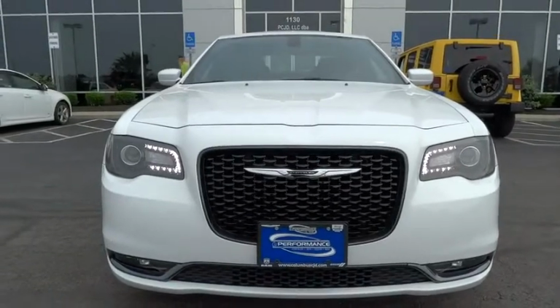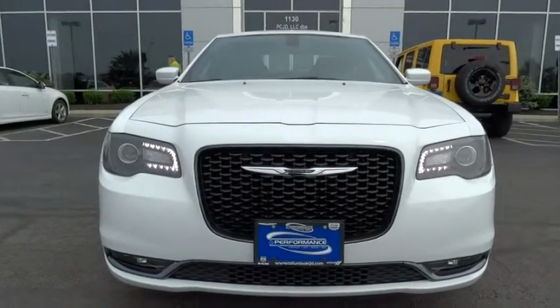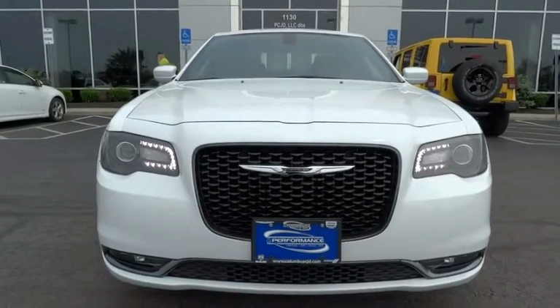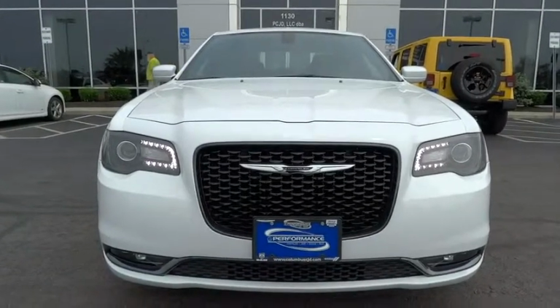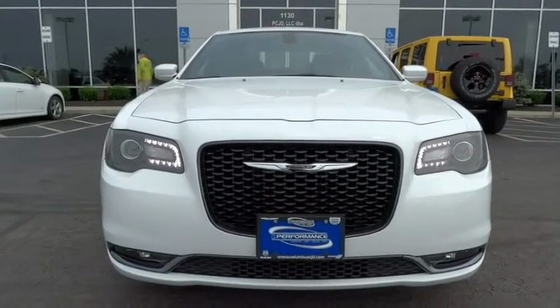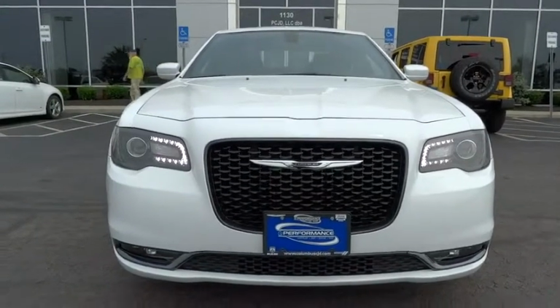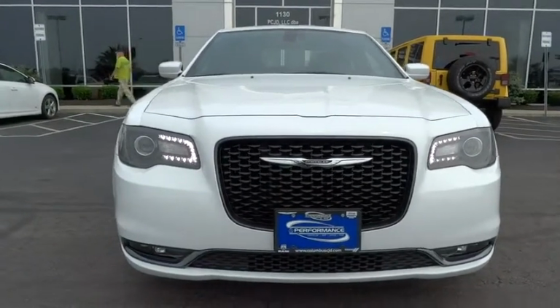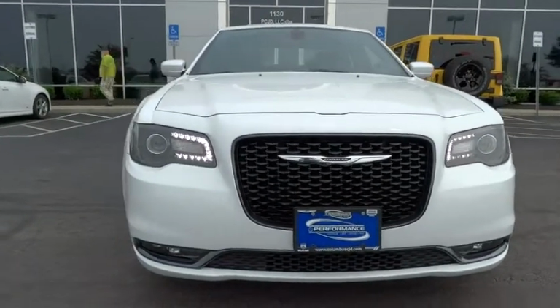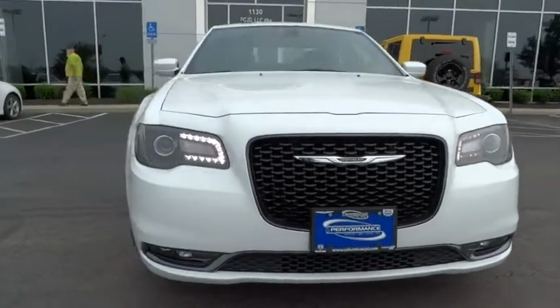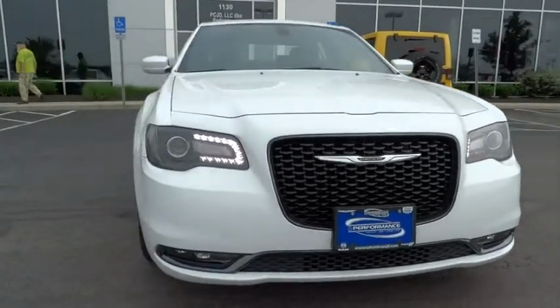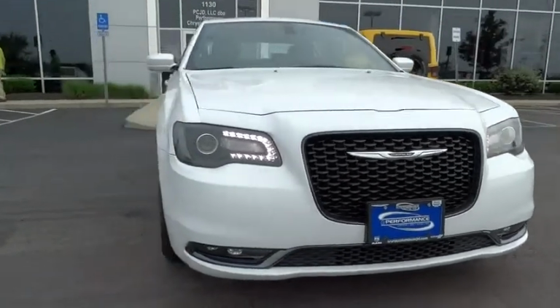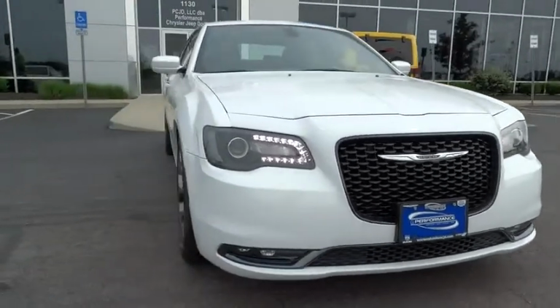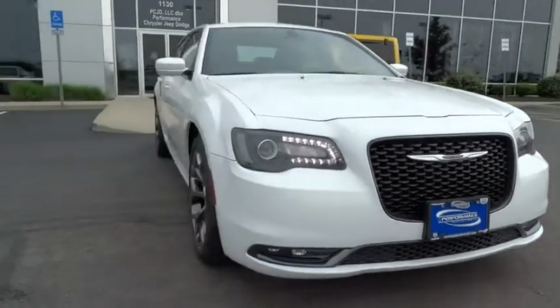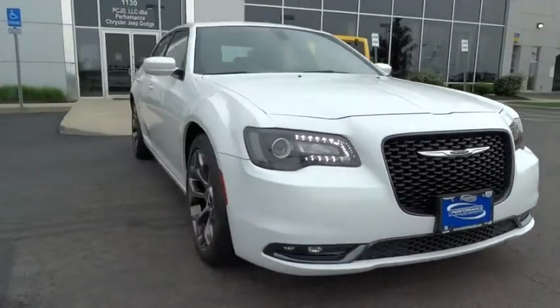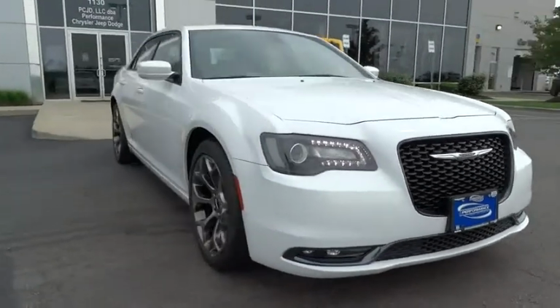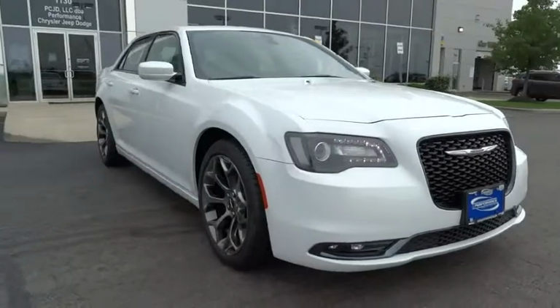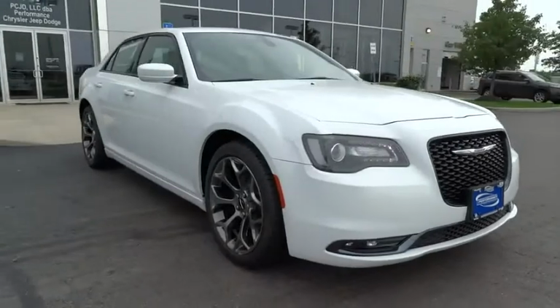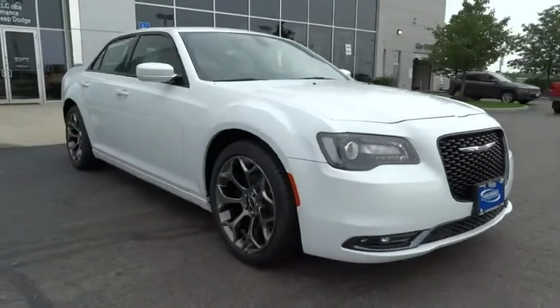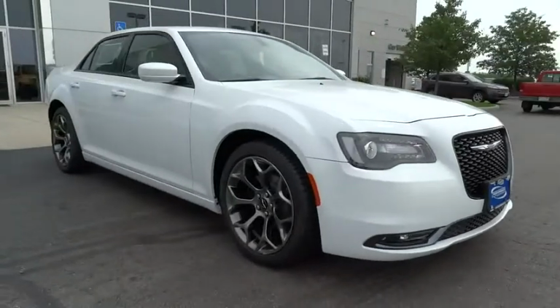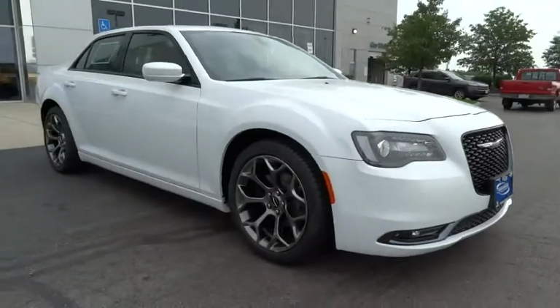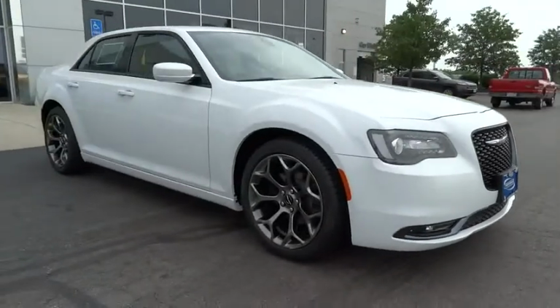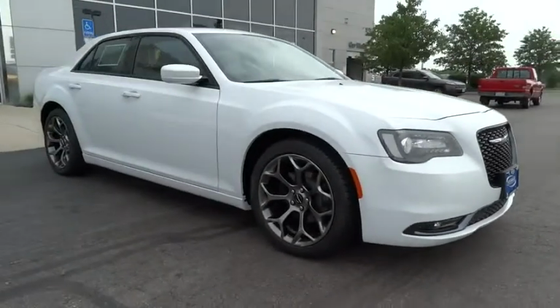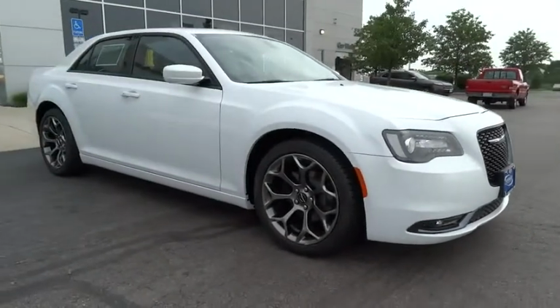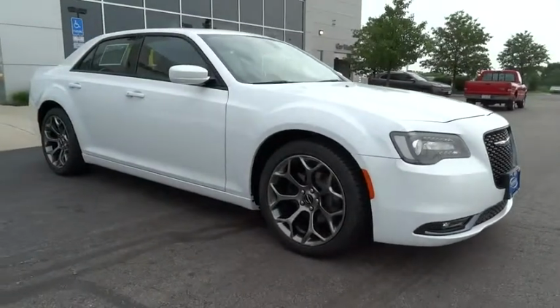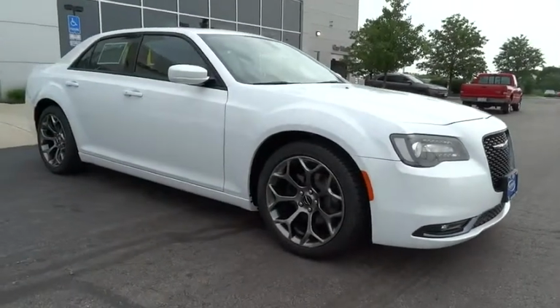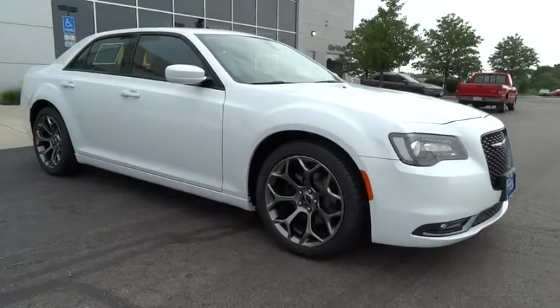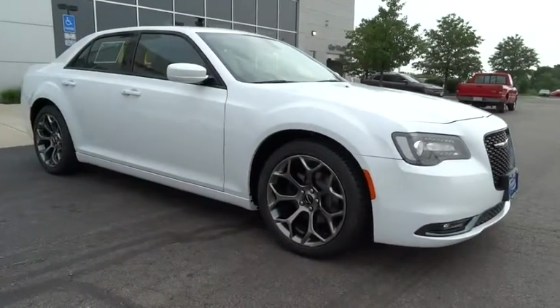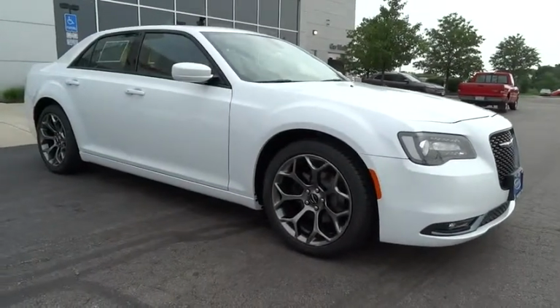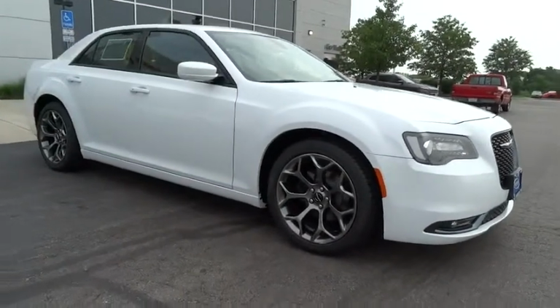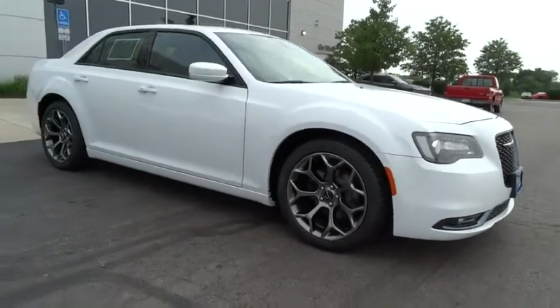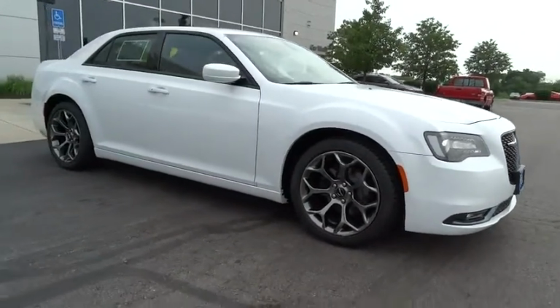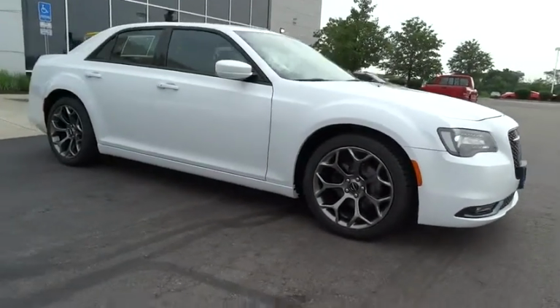Power passenger seat. Traction control. Dual airbags. Alloy wheels. Air conditioning. Front power steering. Four-wheel disc brakes.